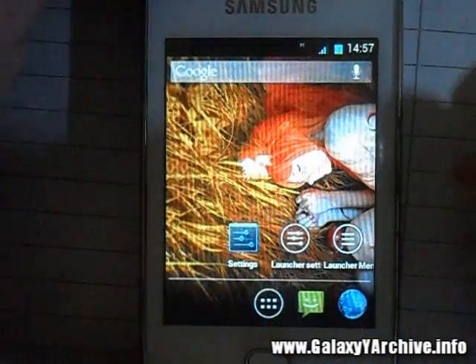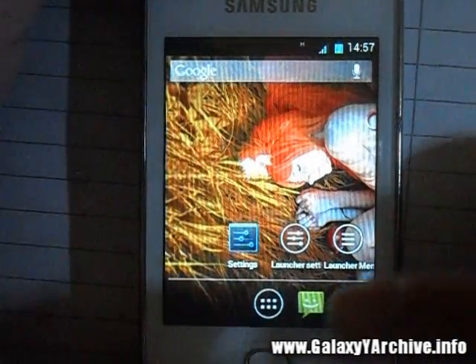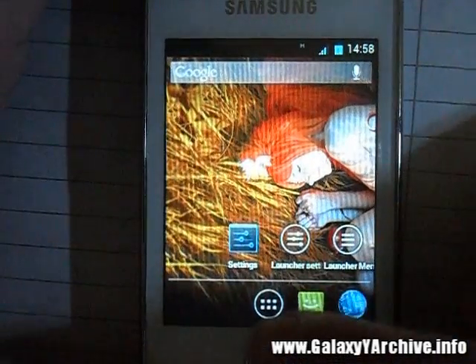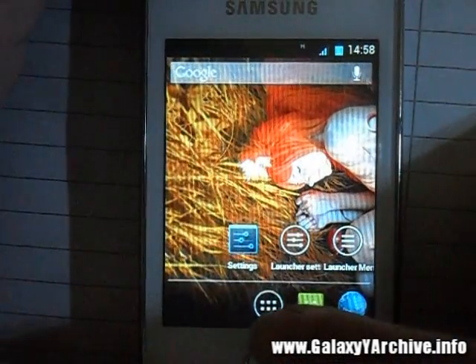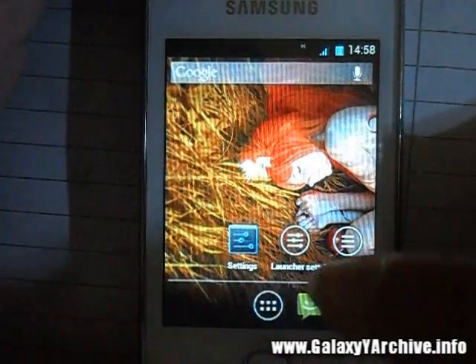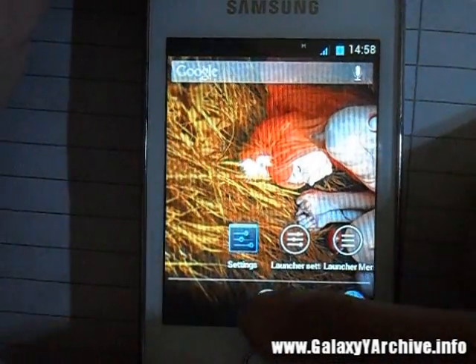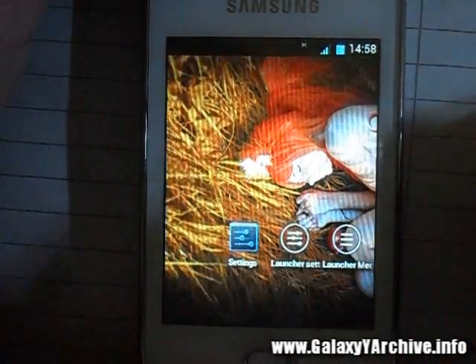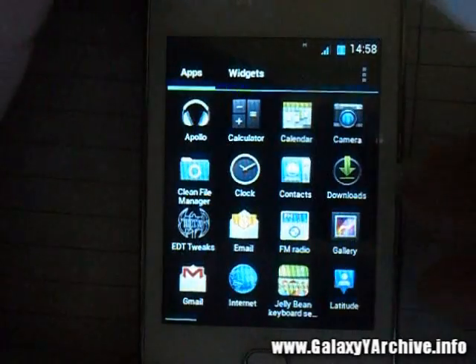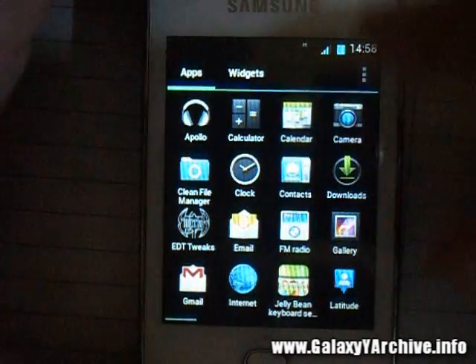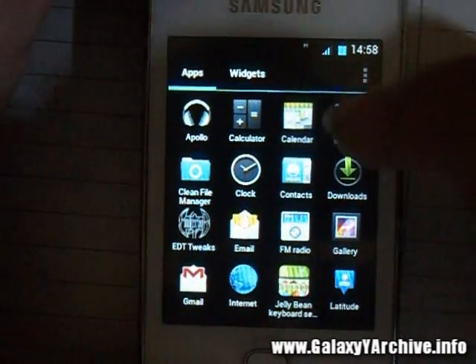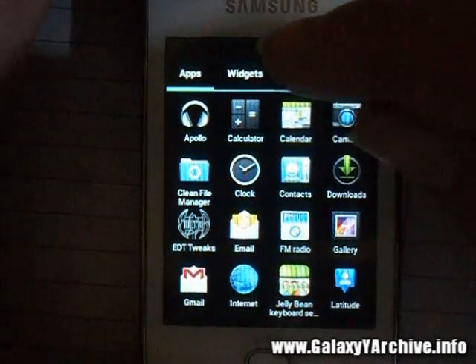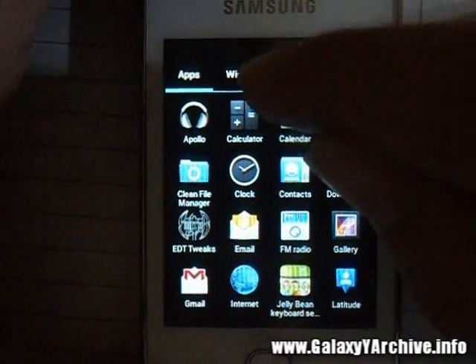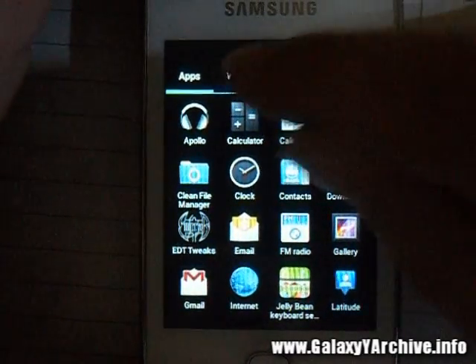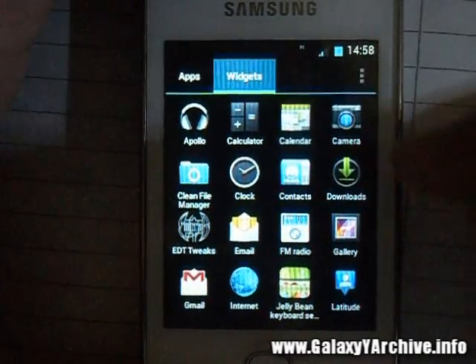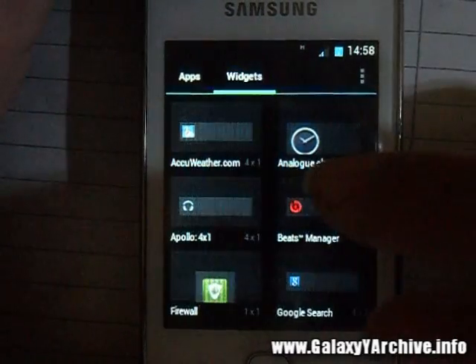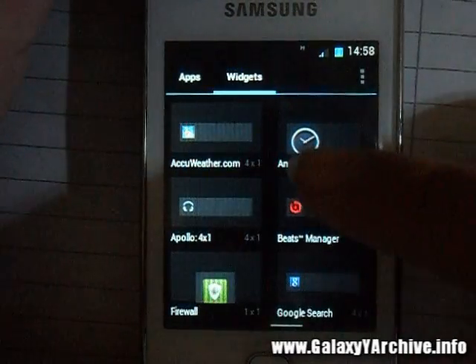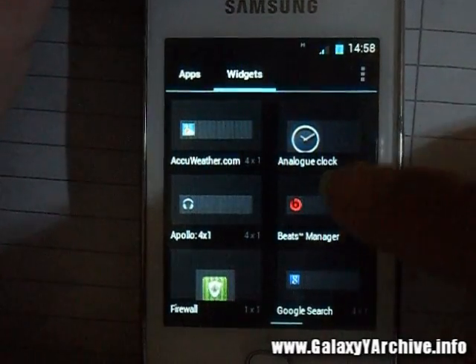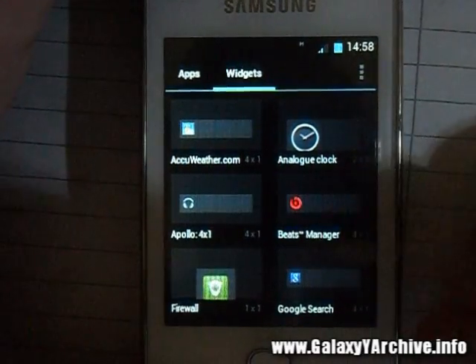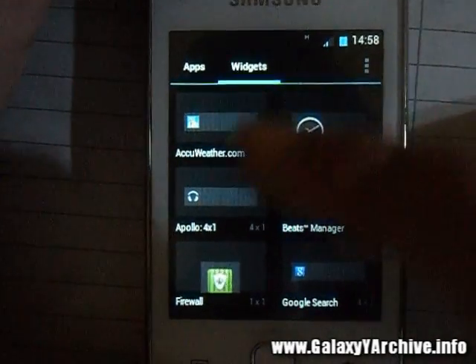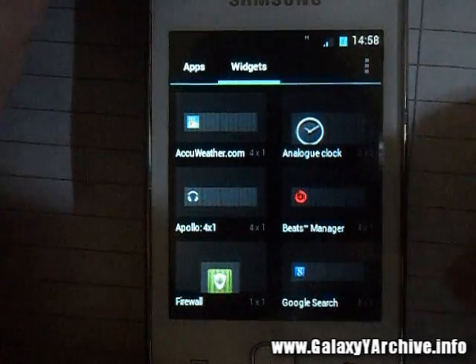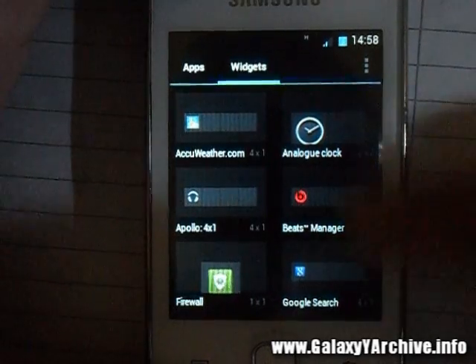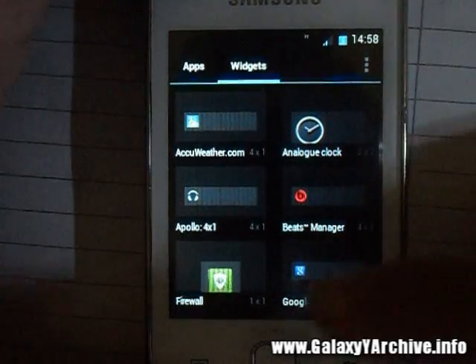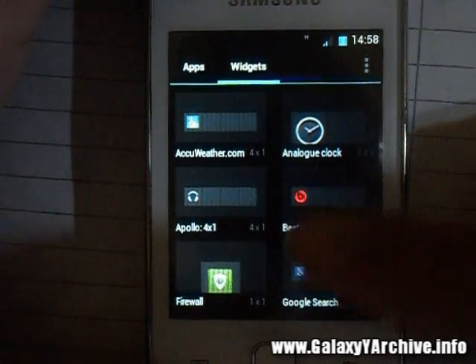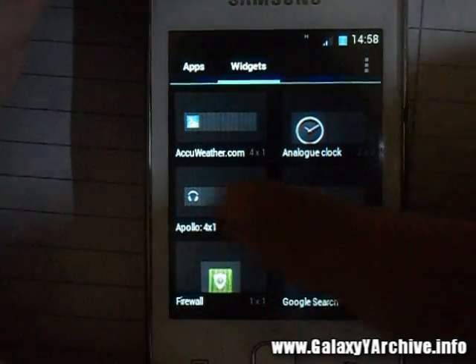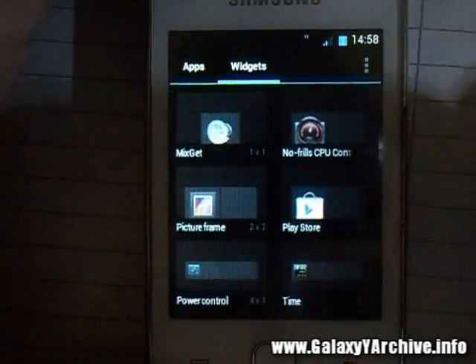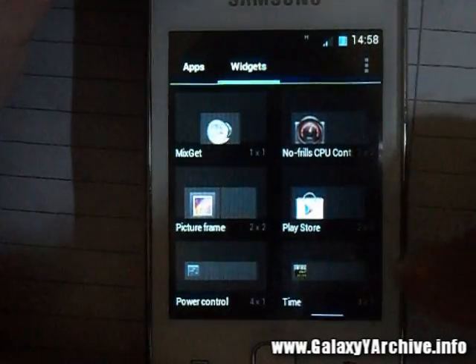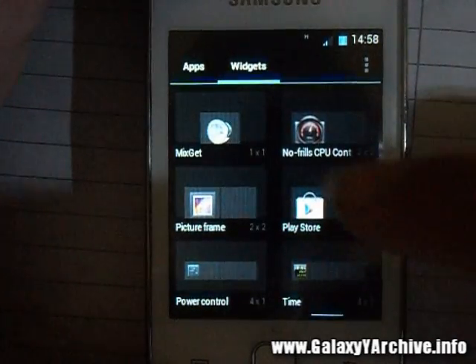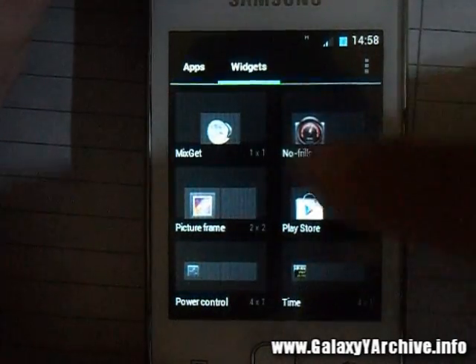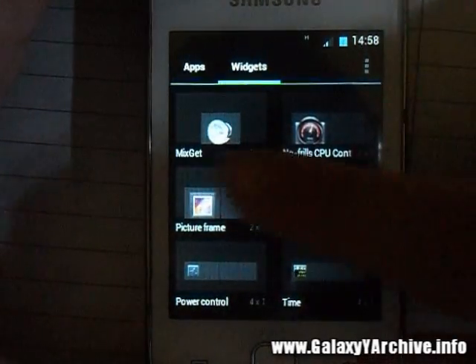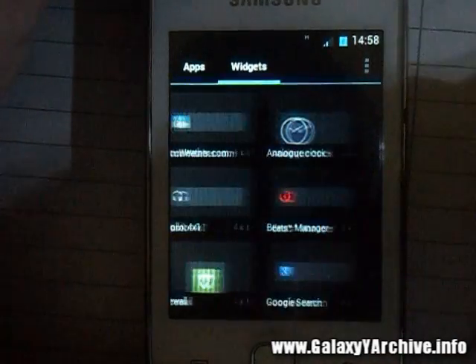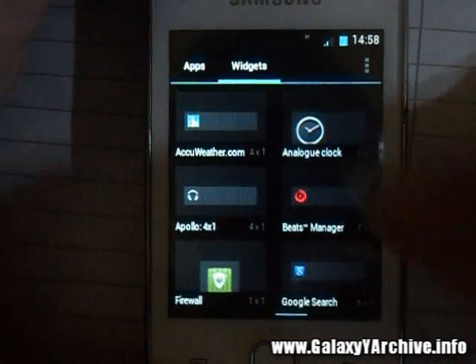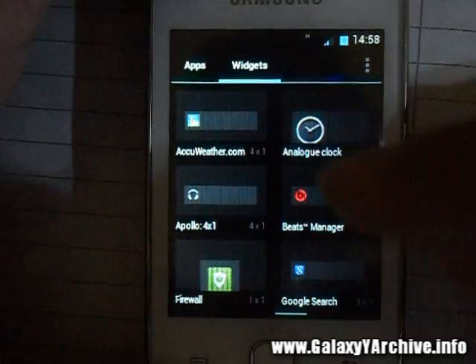With the first launcher, we have an app drawer and a widget drawer as well. Pretty cool — we've got the weather widget, the analog clock, the Apollo music player, and various other miscellaneous things available.